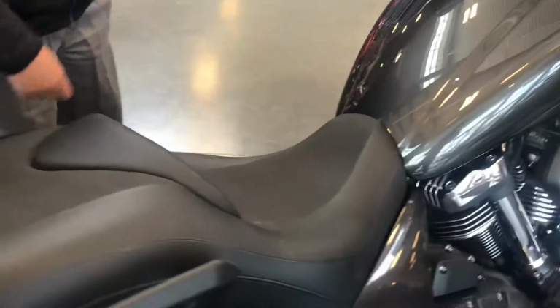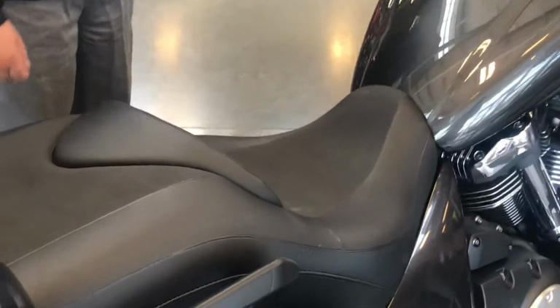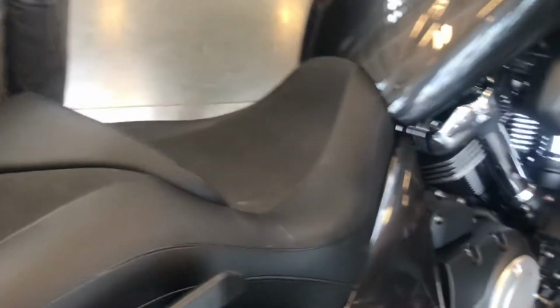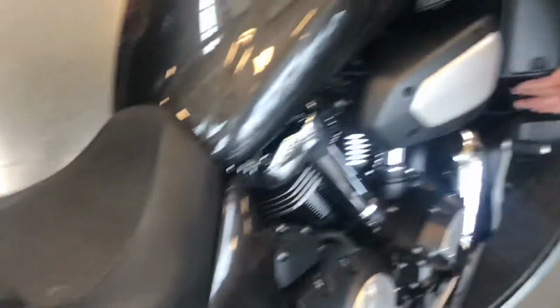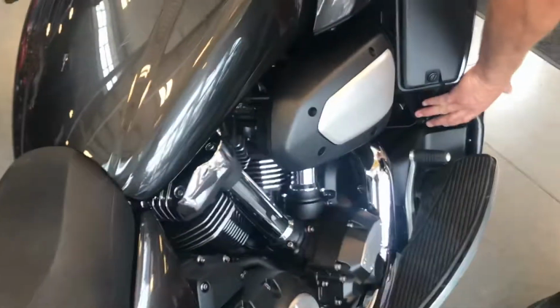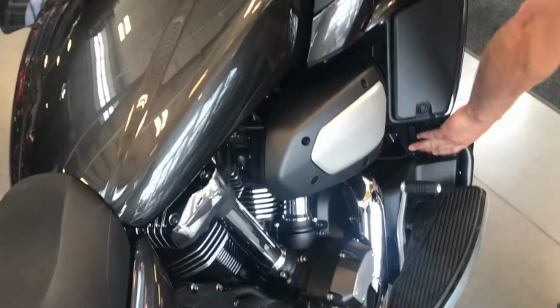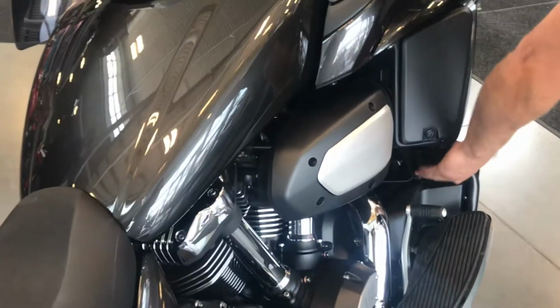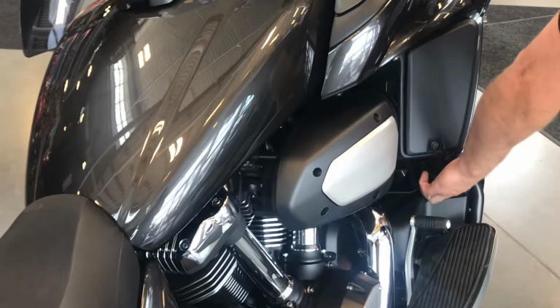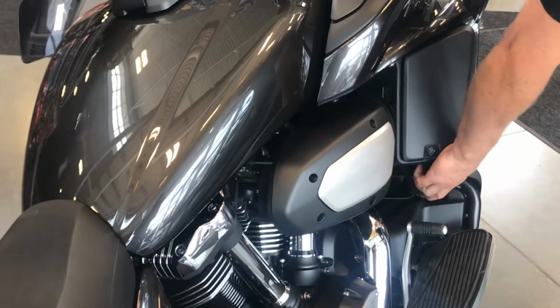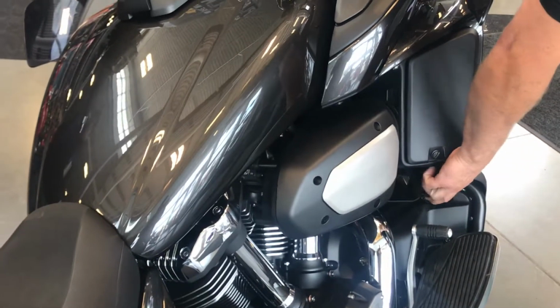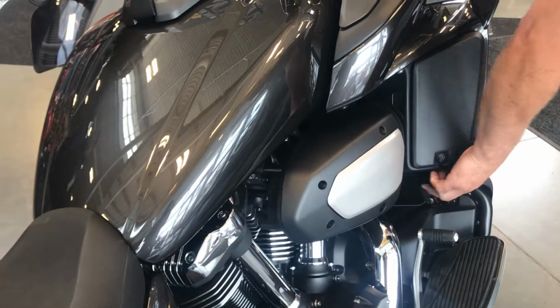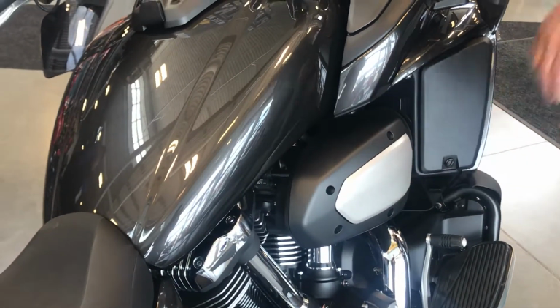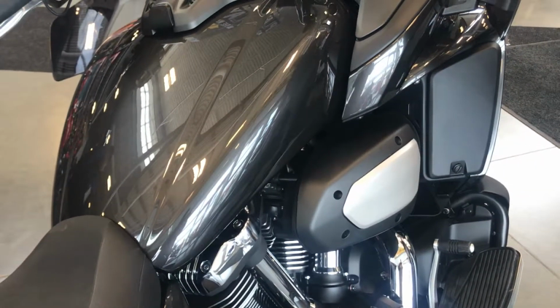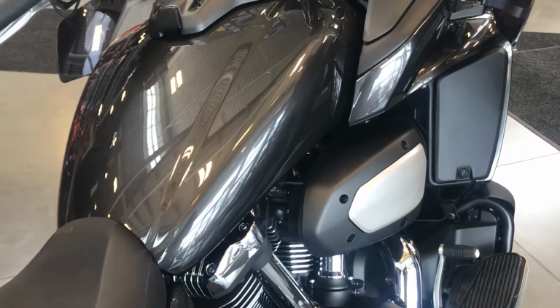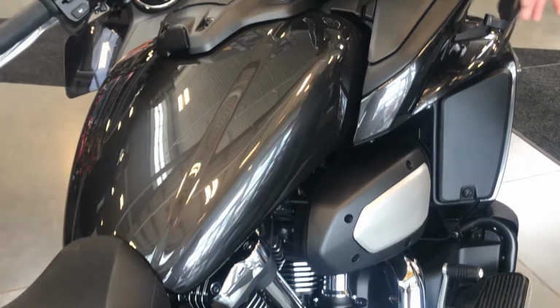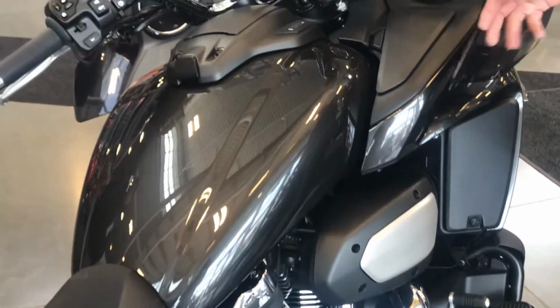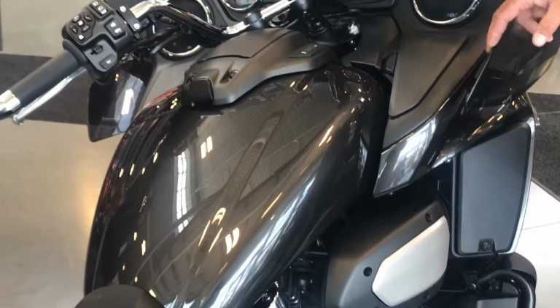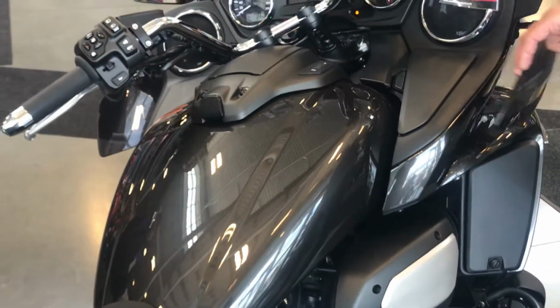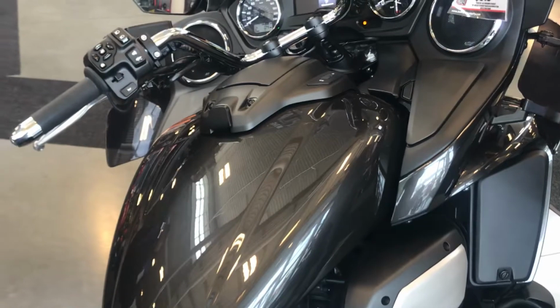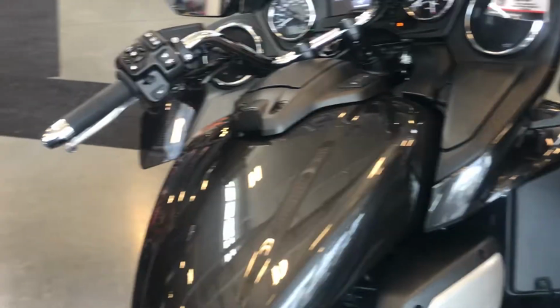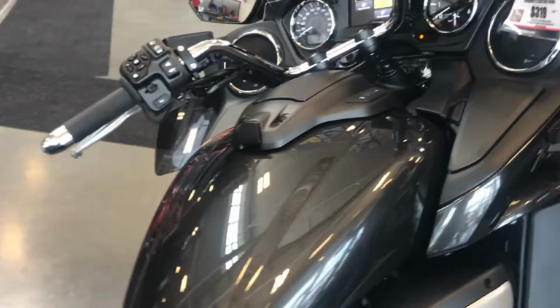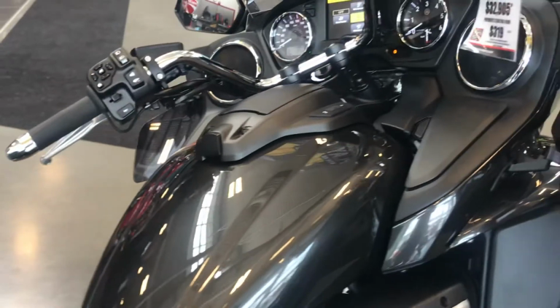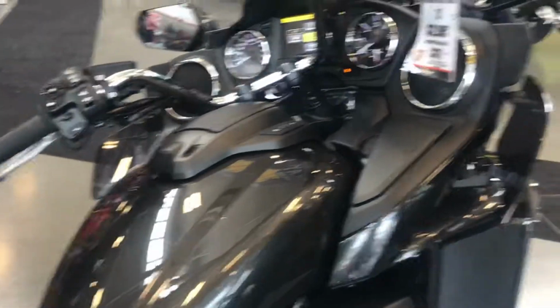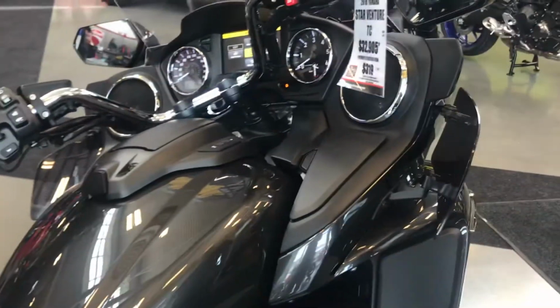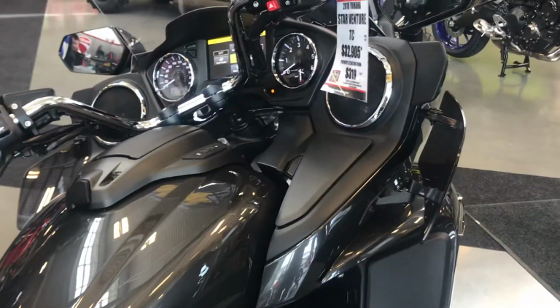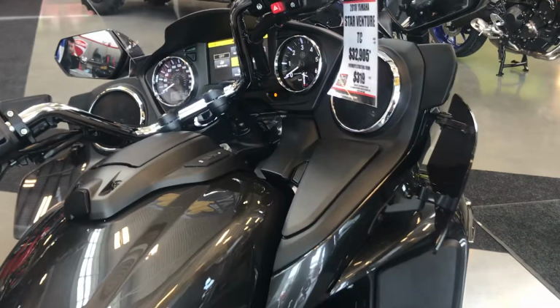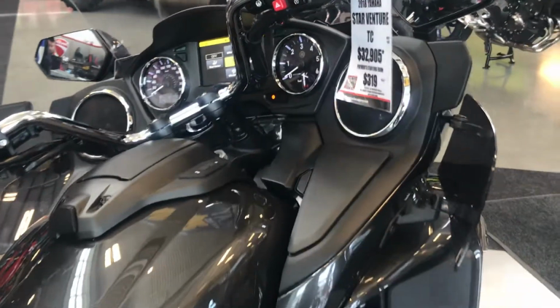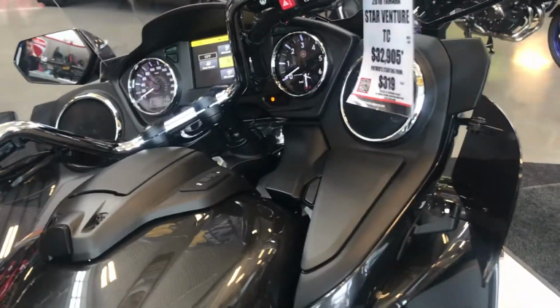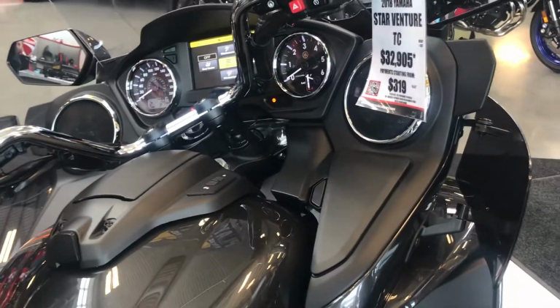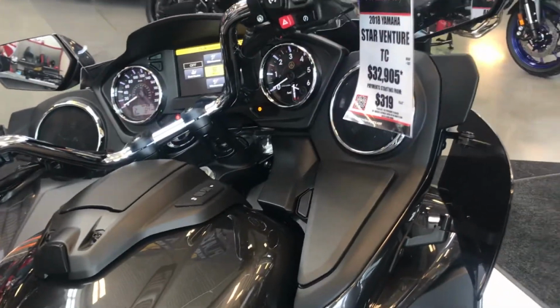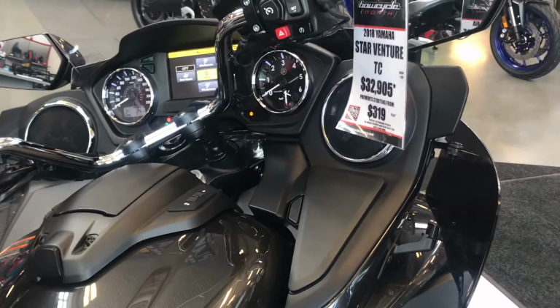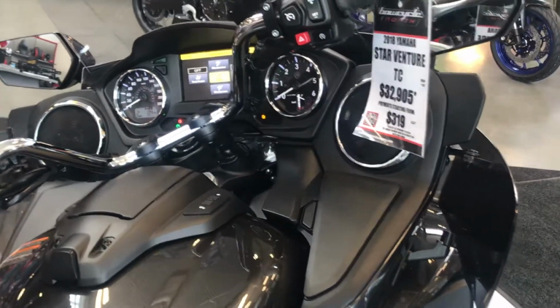You've got flaps here to open up to let cool air in, or keep cool air out when it's cold — I call this the air conditioning right here, it's like an old VW. I think that's most of the key features of it.